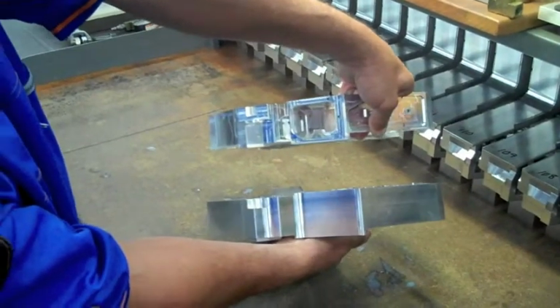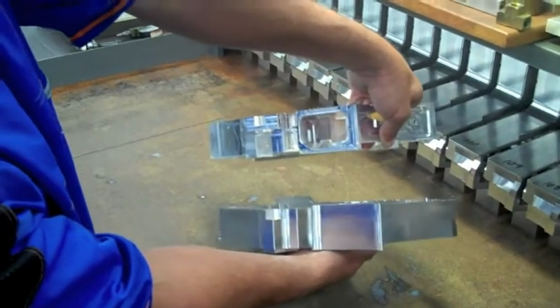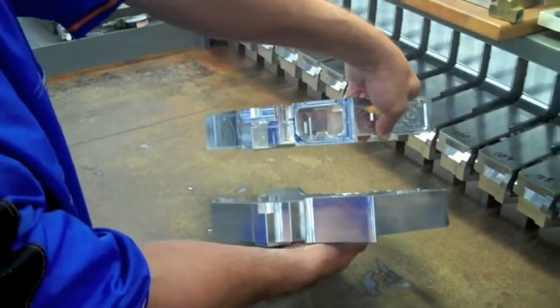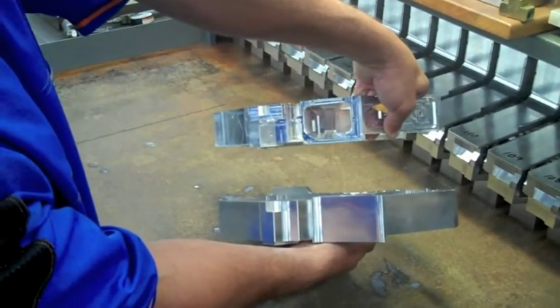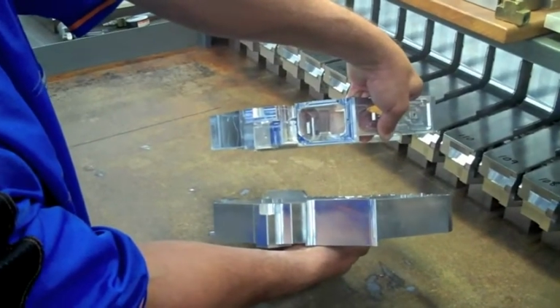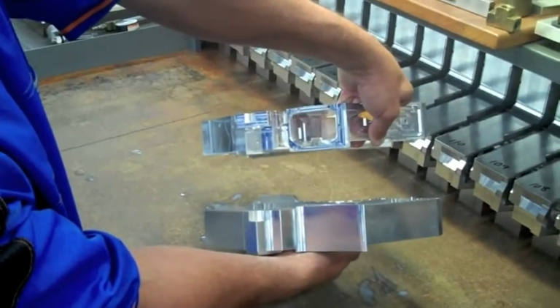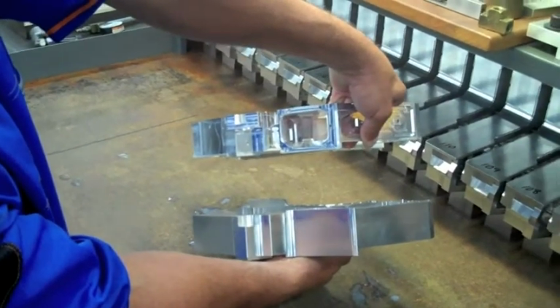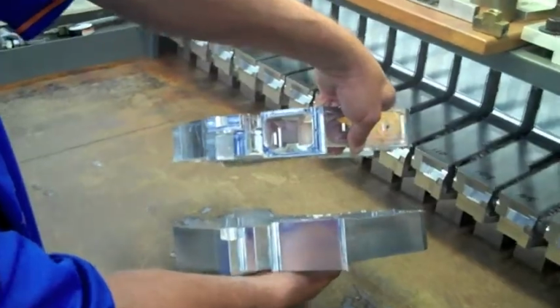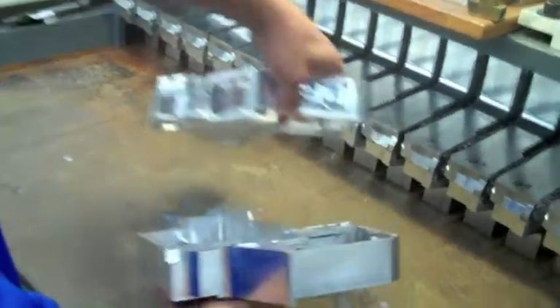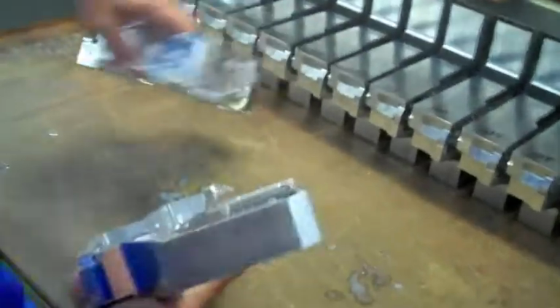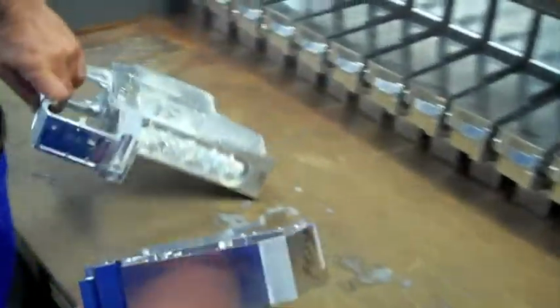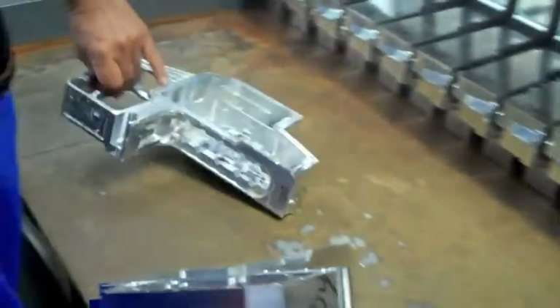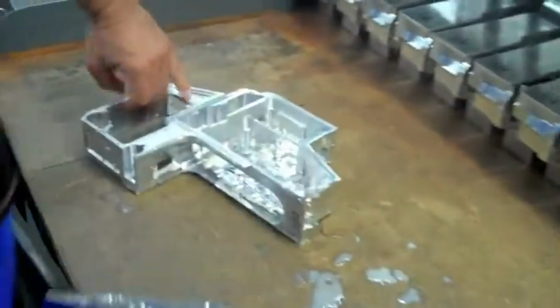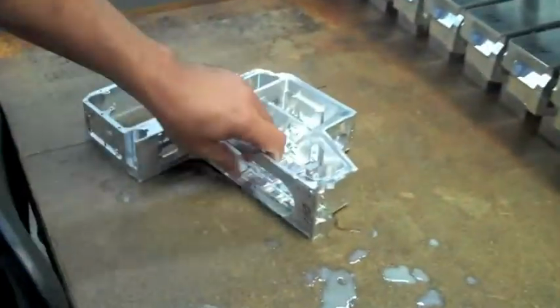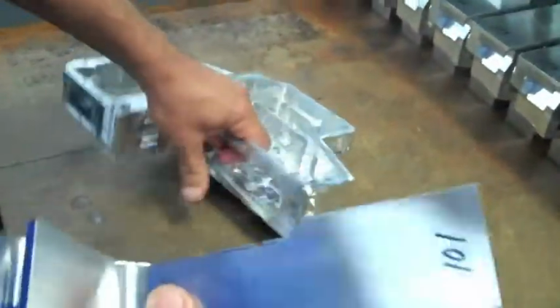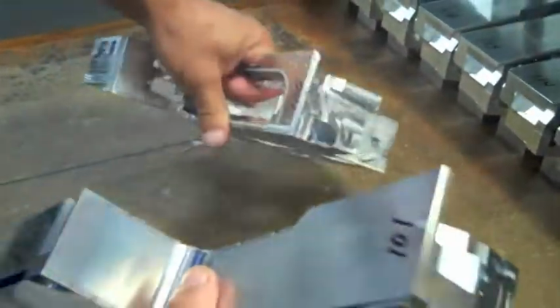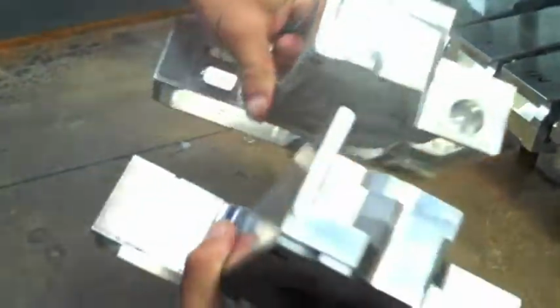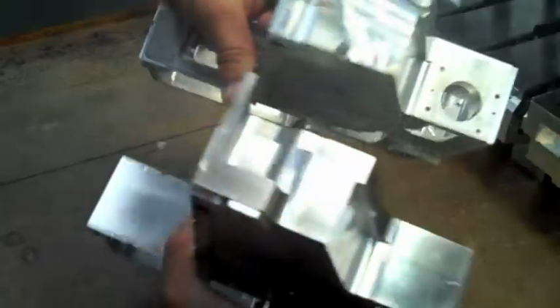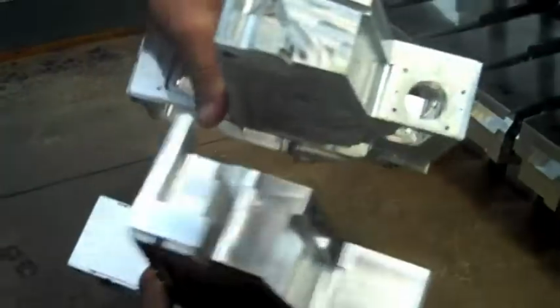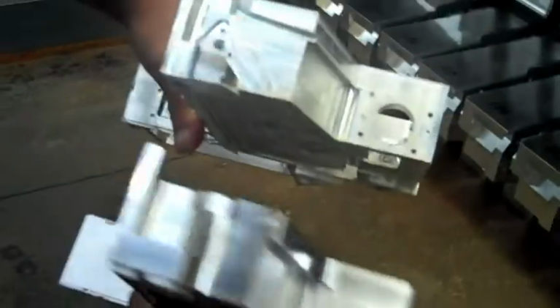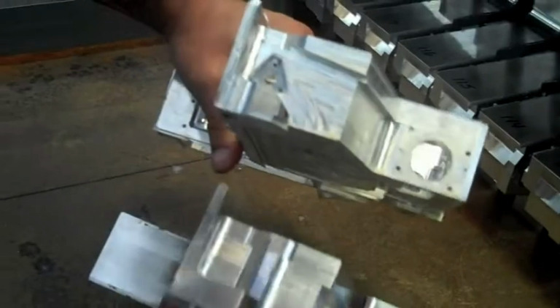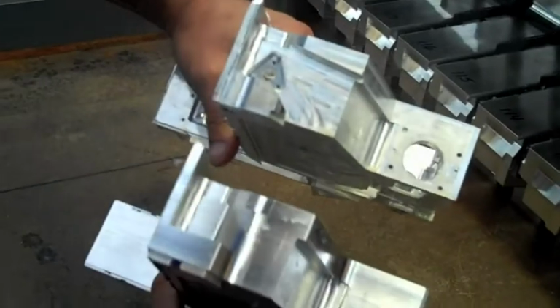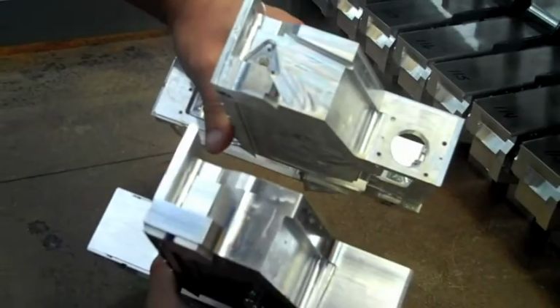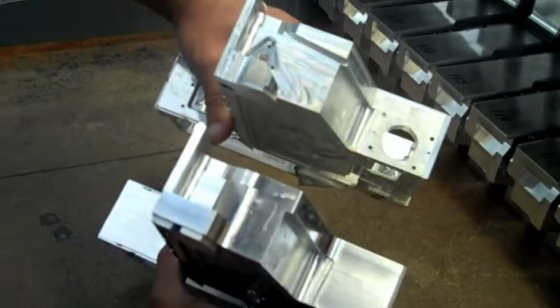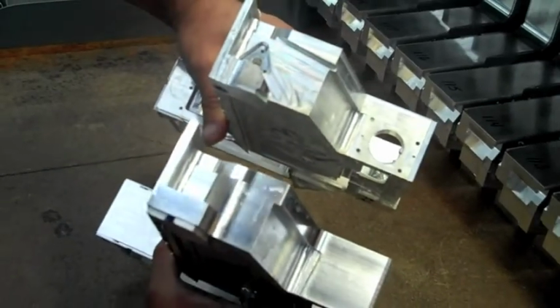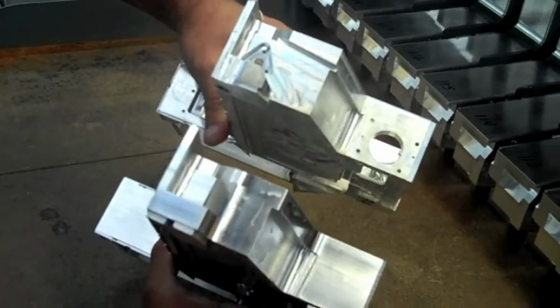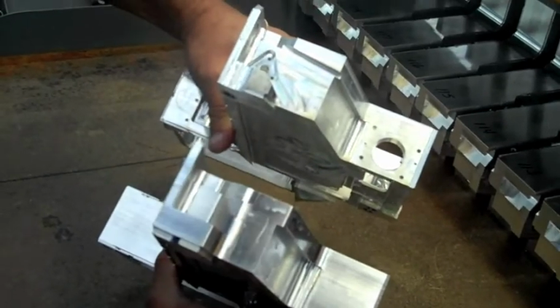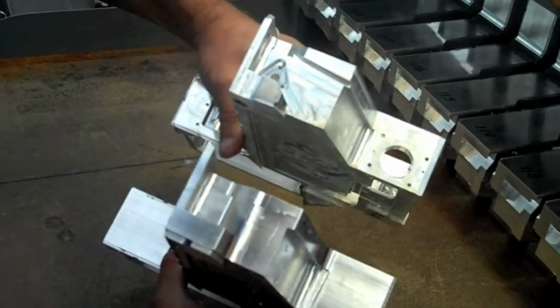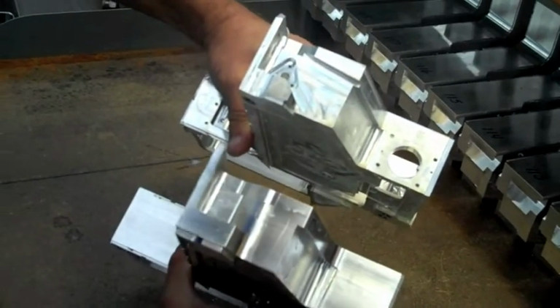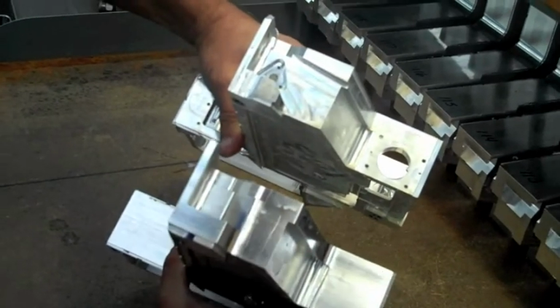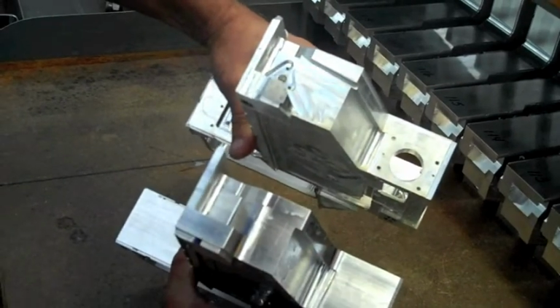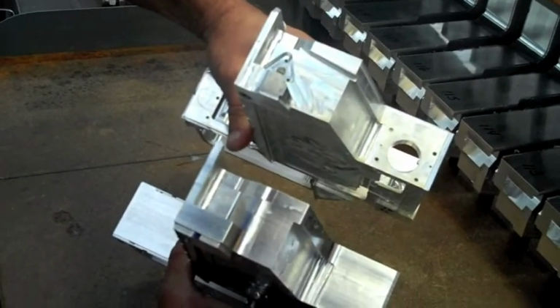There are lots of pockets that get cut out. Holes are drilled and tapped with threads — the same thing on this end. Here's the other side, so we have all that work that we have to do, and we can do it in one operation by turning the part.